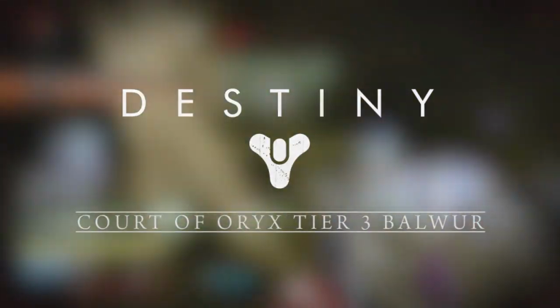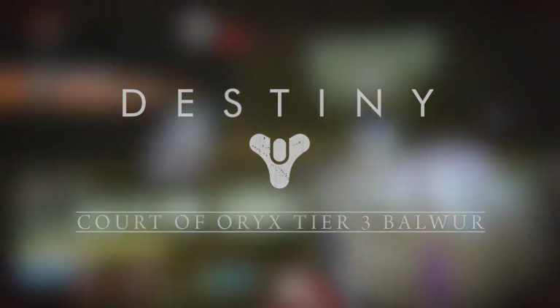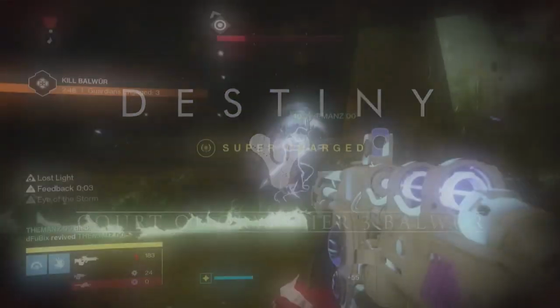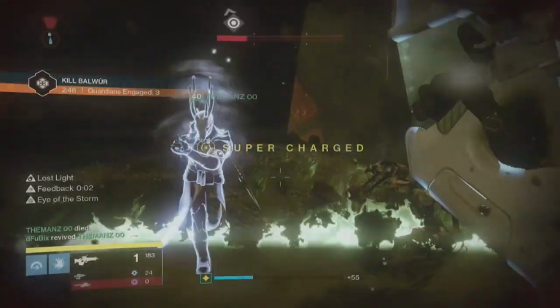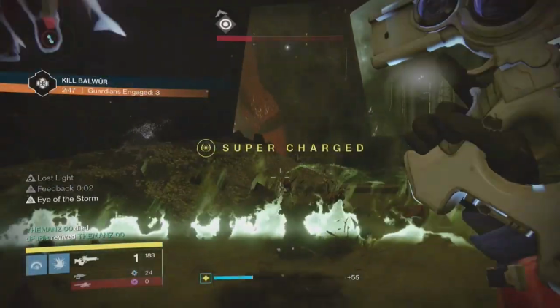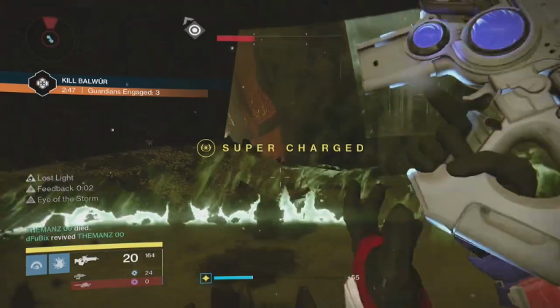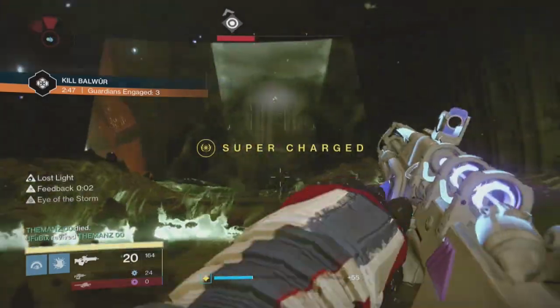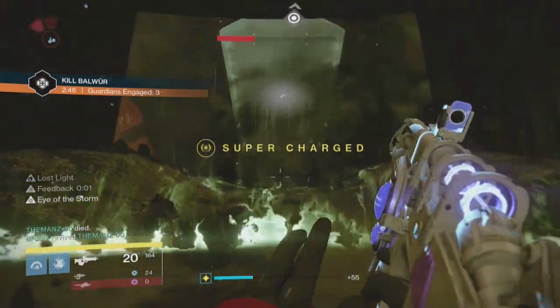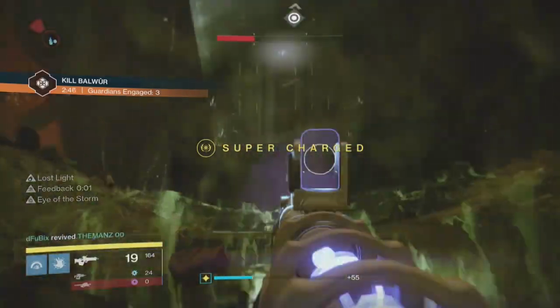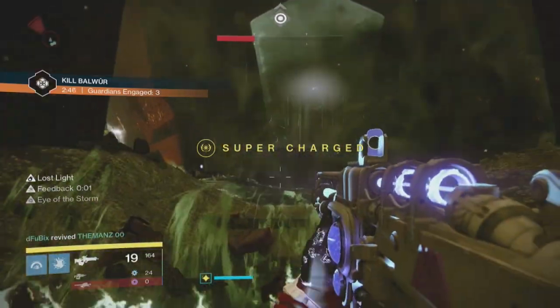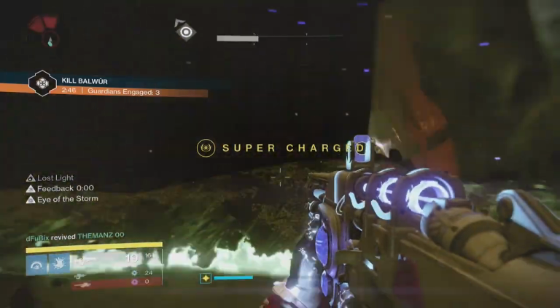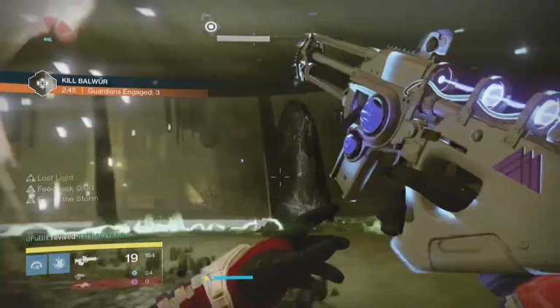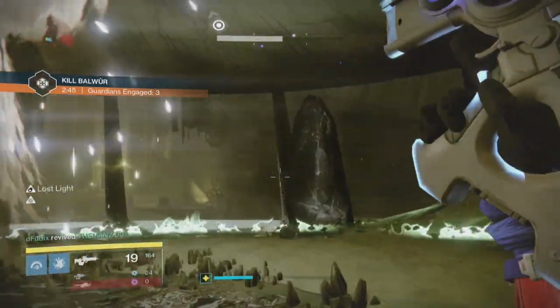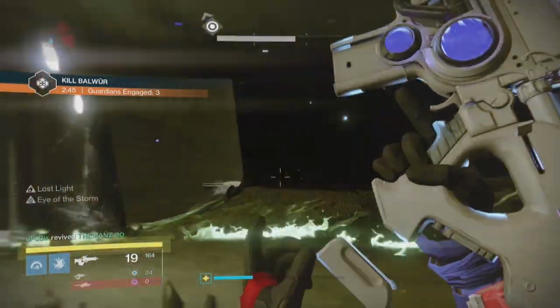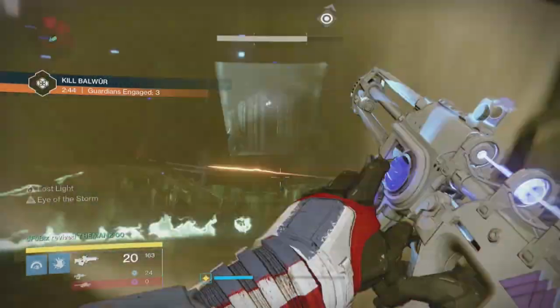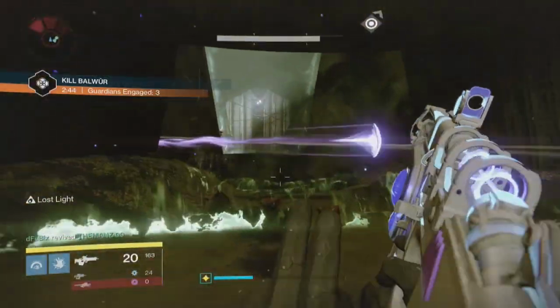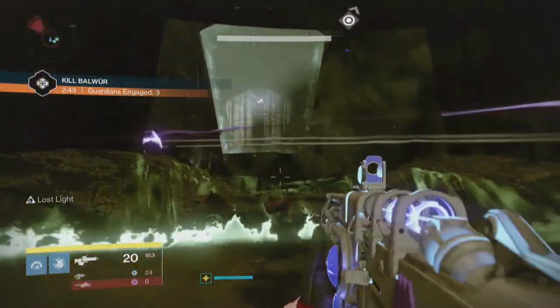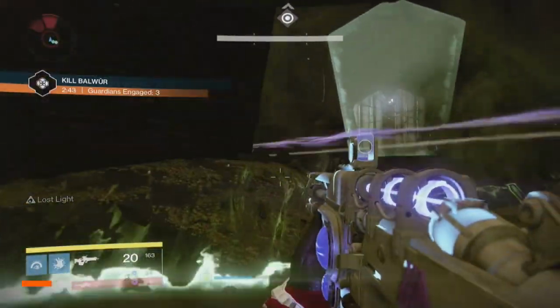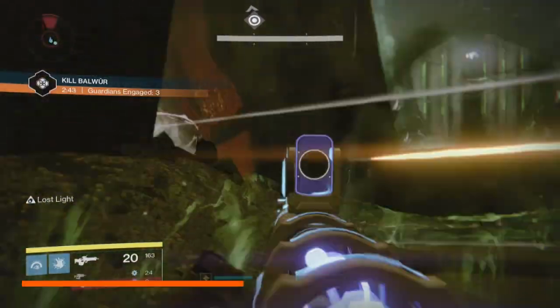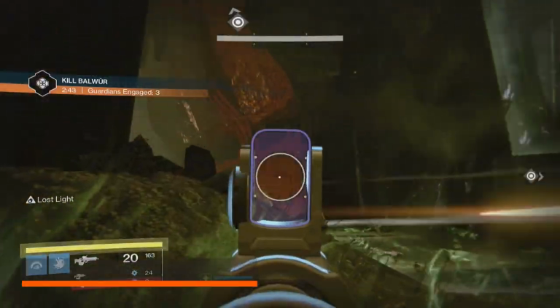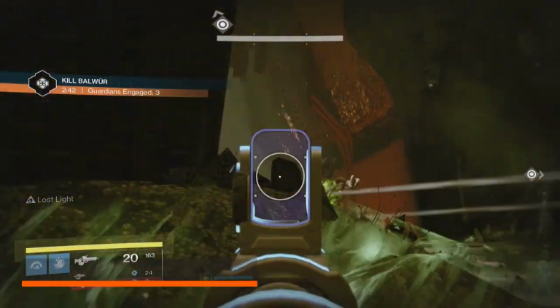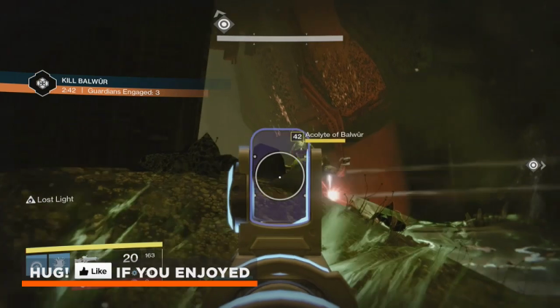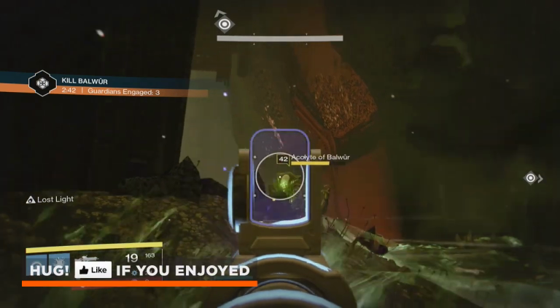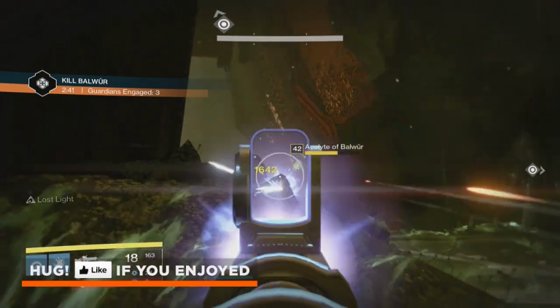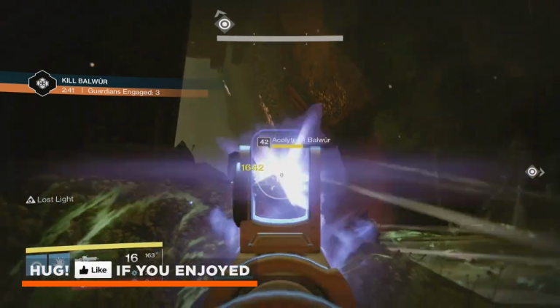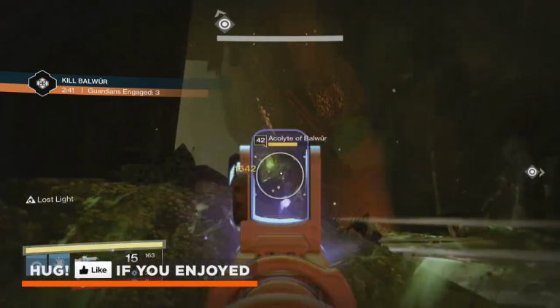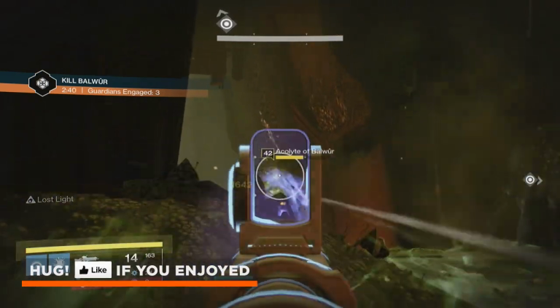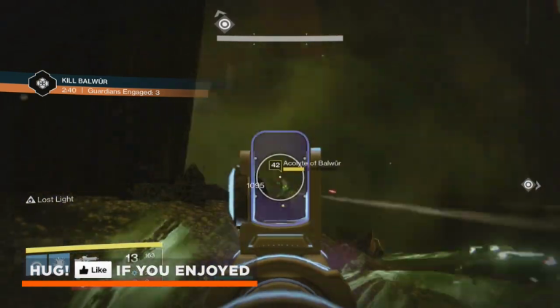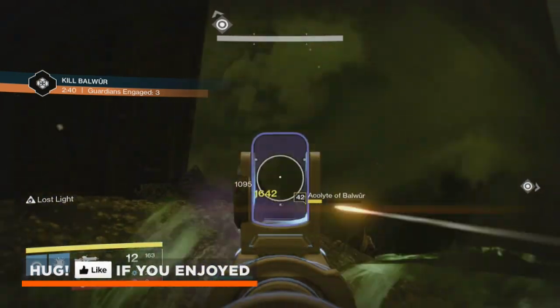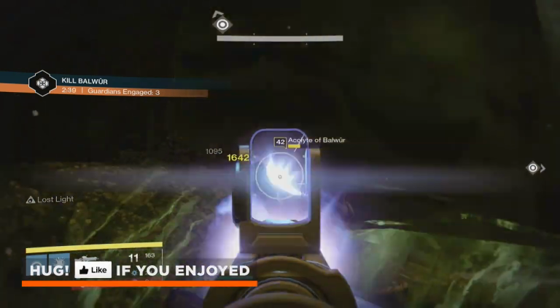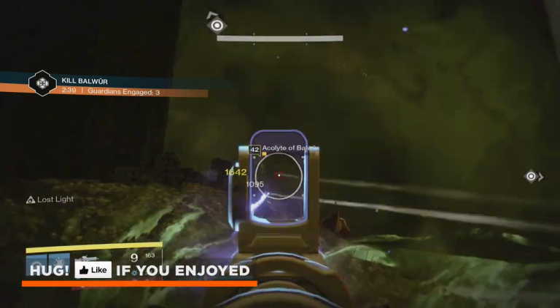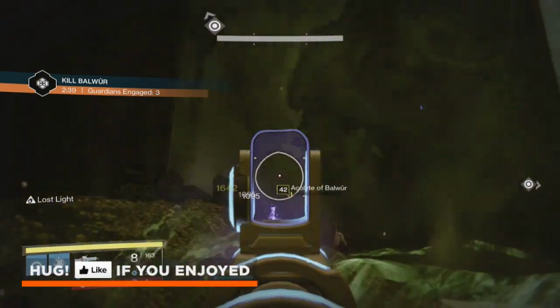Now like the previous bosses in the tier 3 Court of Oryx, this boss has a special mechanic and in order to make sure you don't get hurt at the beginning, you're going to need to go and run underneath the platform - this is the safe area.